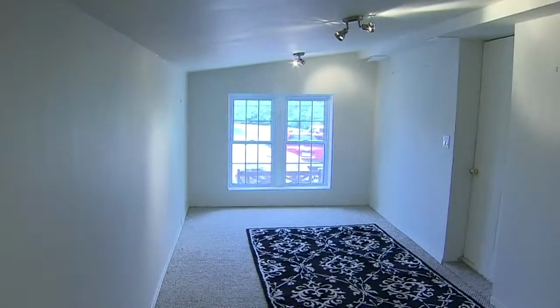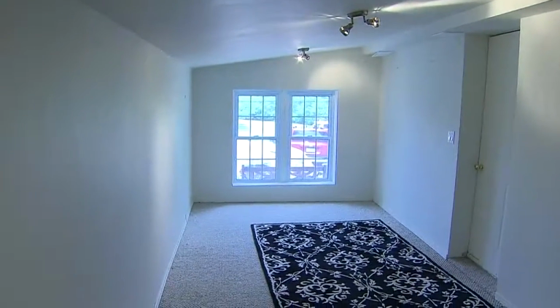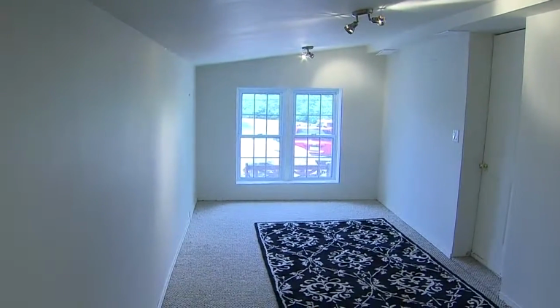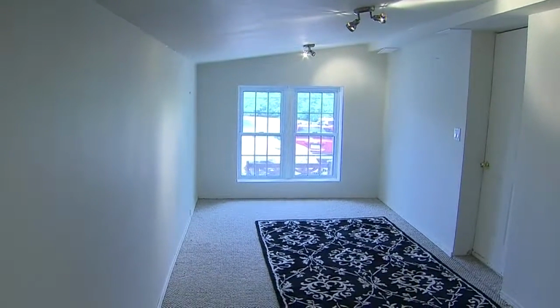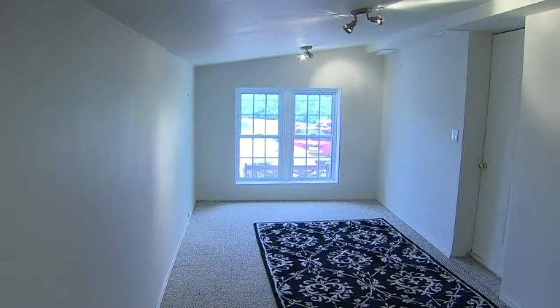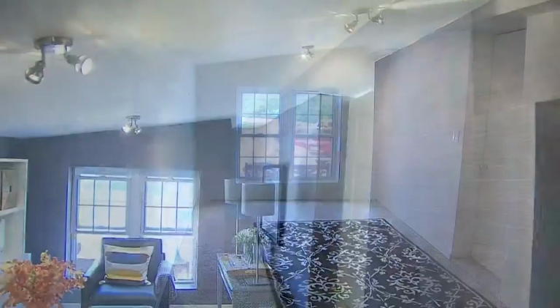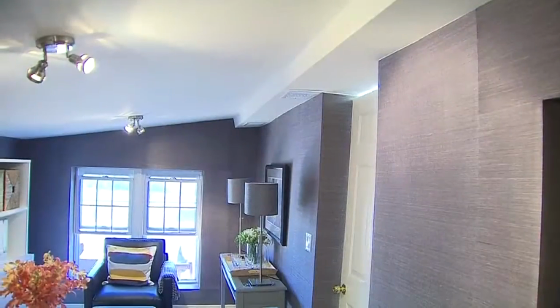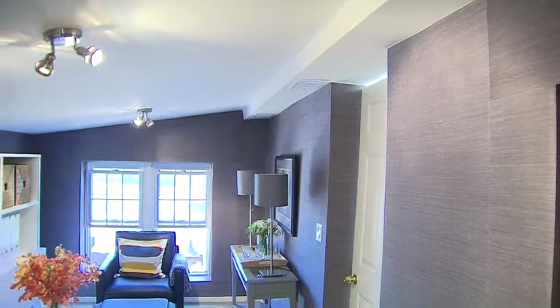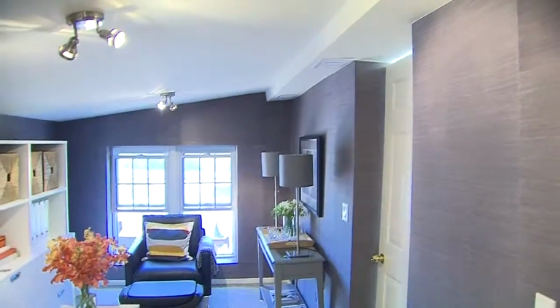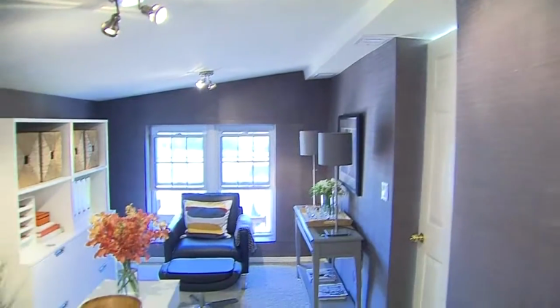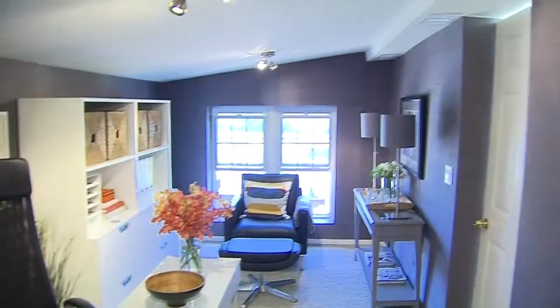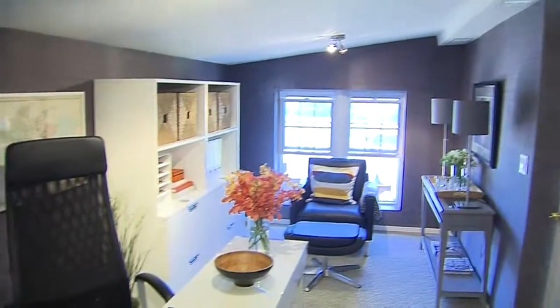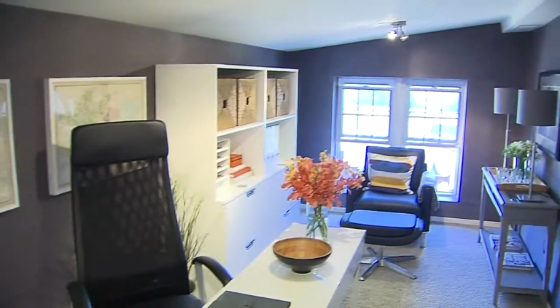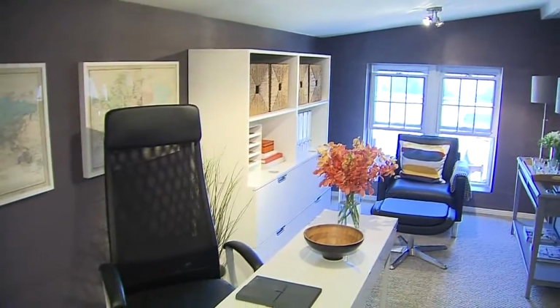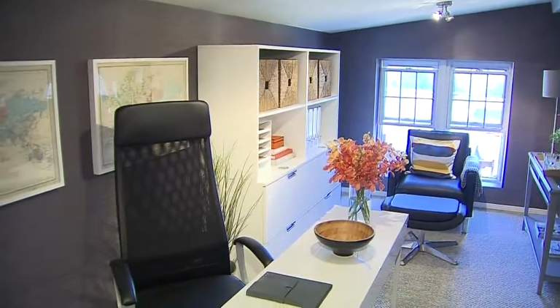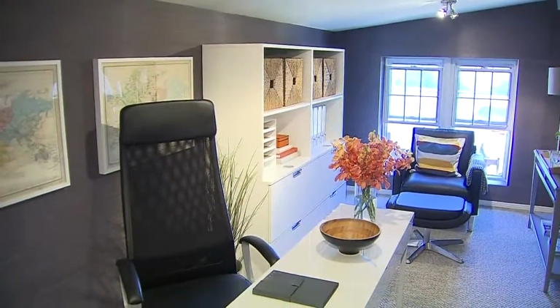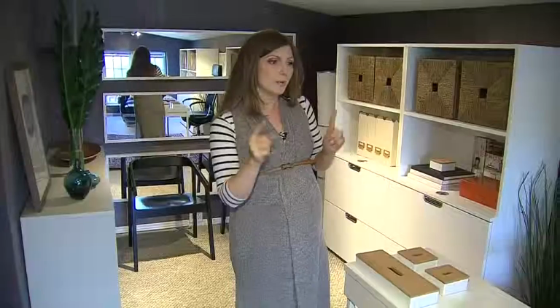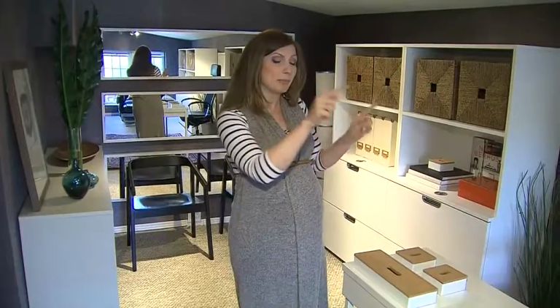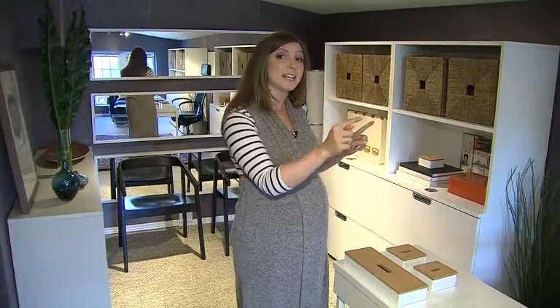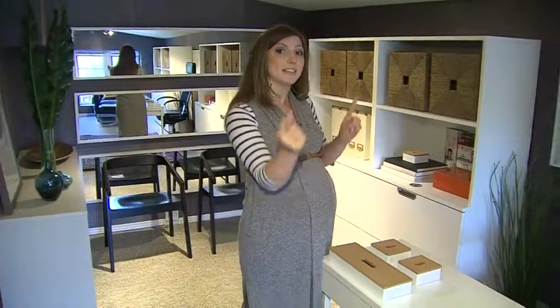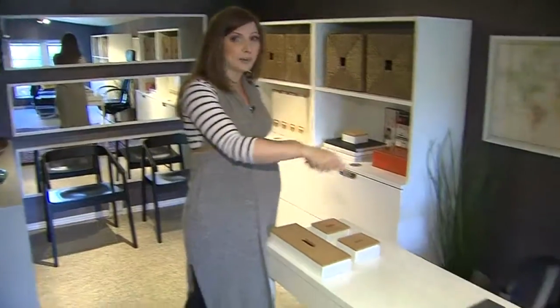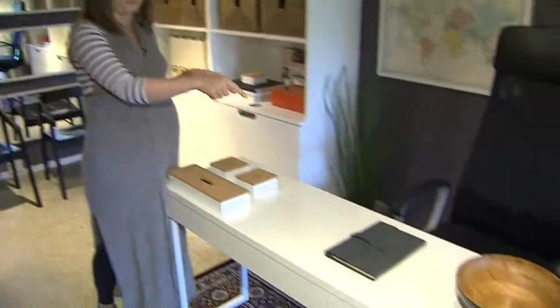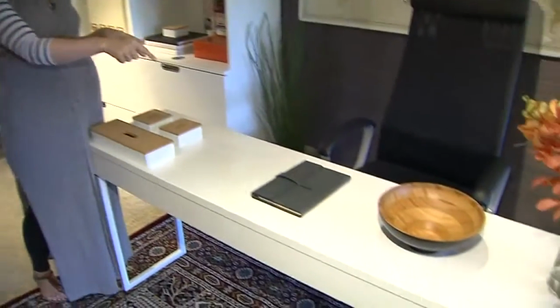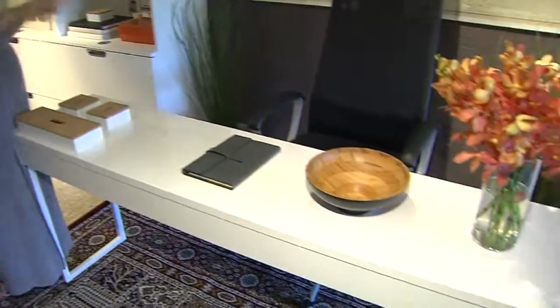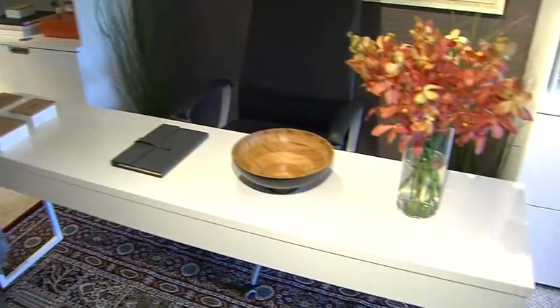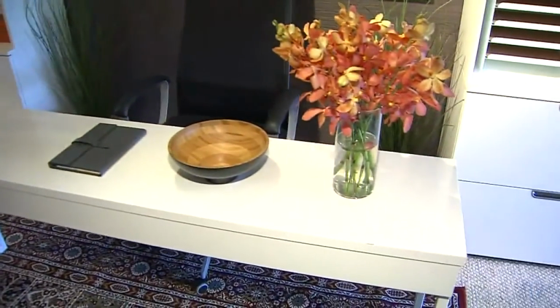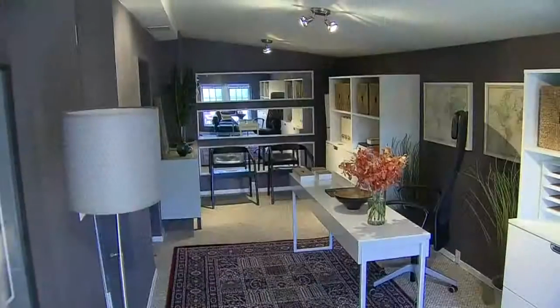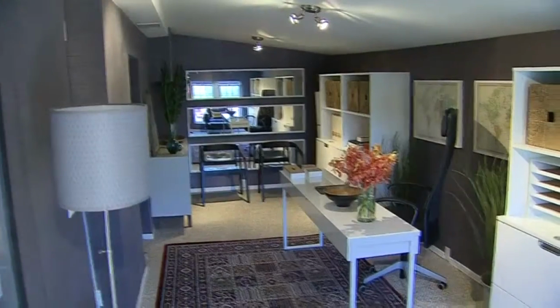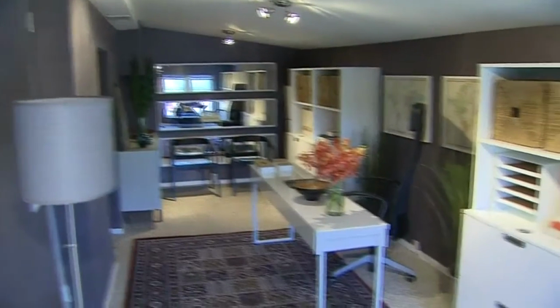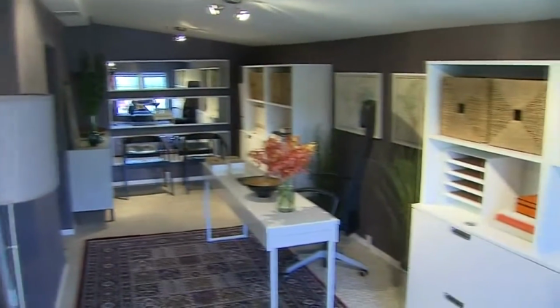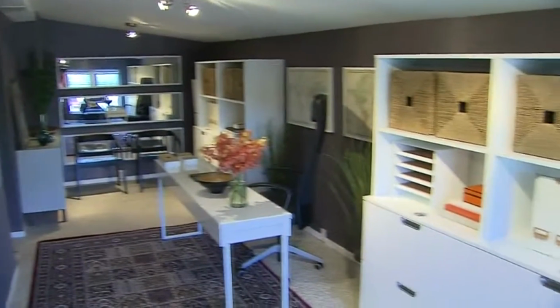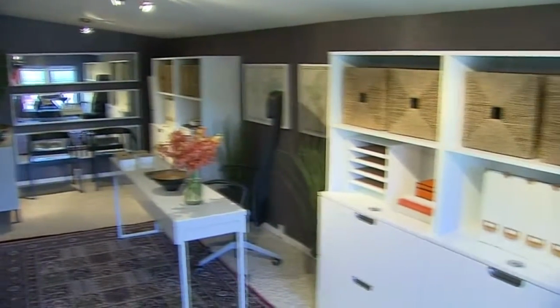We first decided to start with the layout. We really wanted to look at it and flip this office completely on its head. So what we did was place the desk in the center of the room, which allowed us to have storage on either side of the desk.